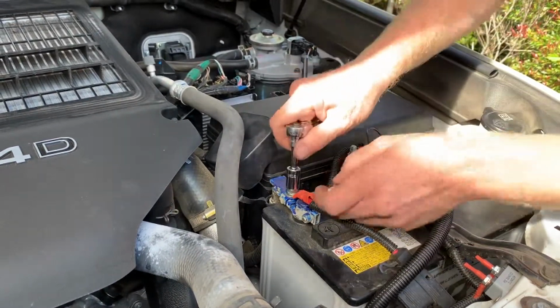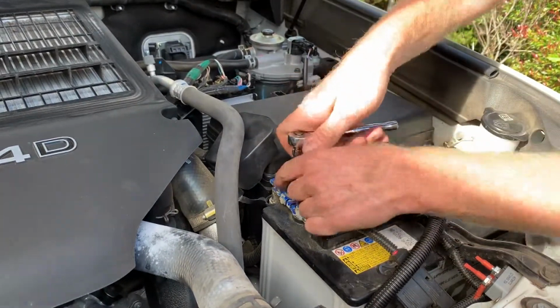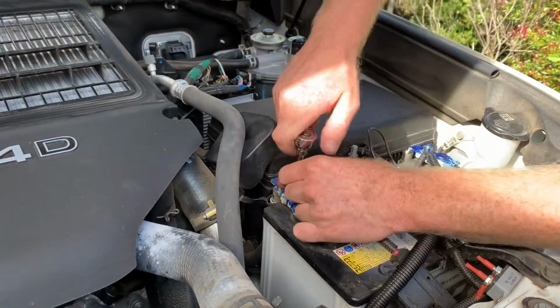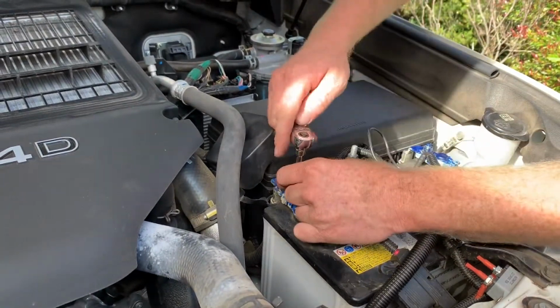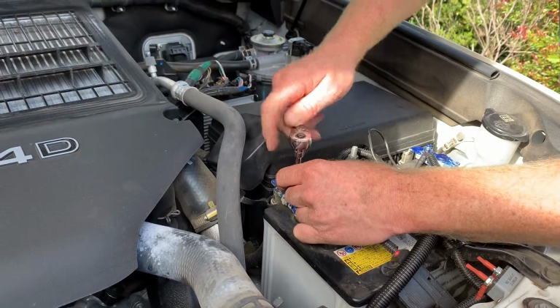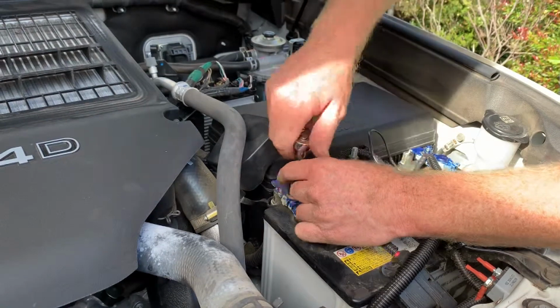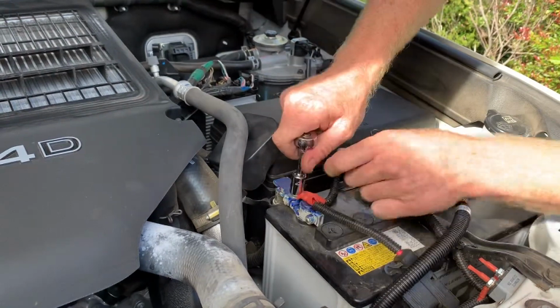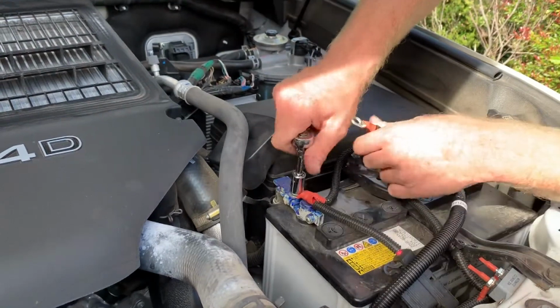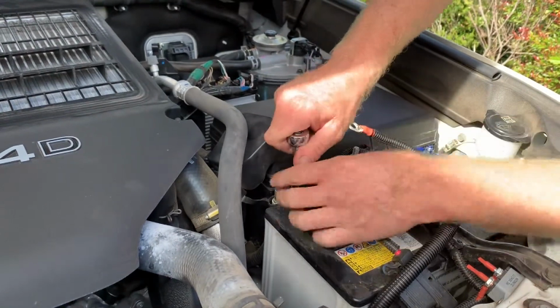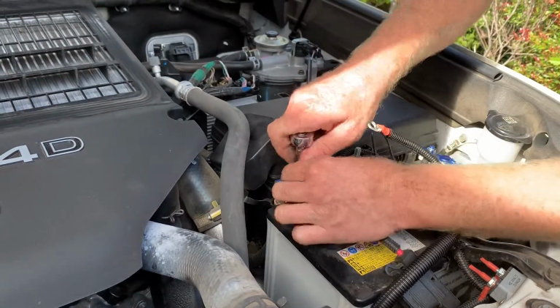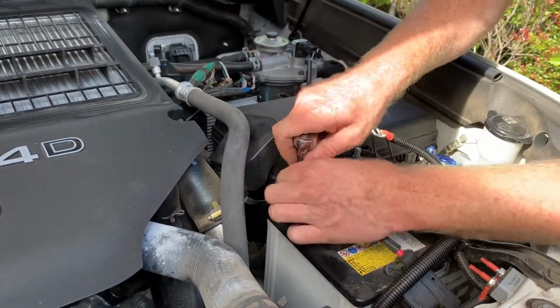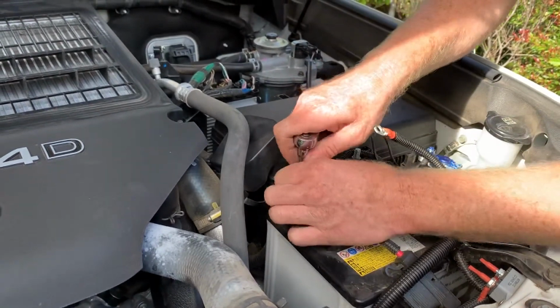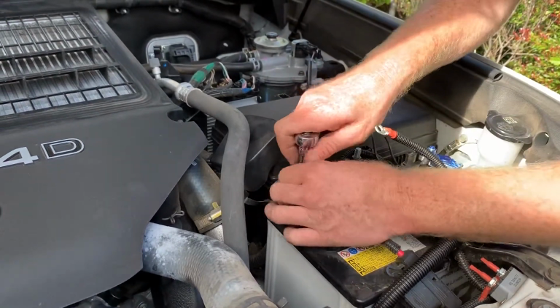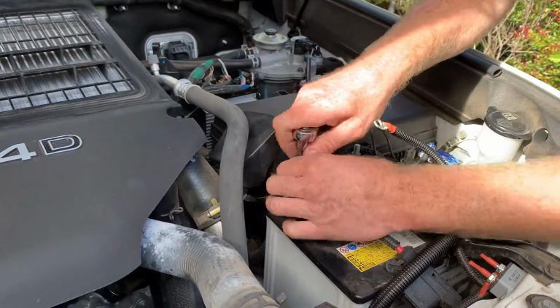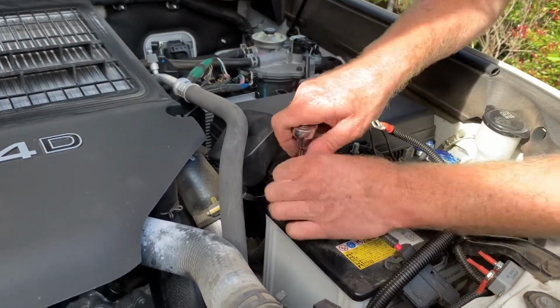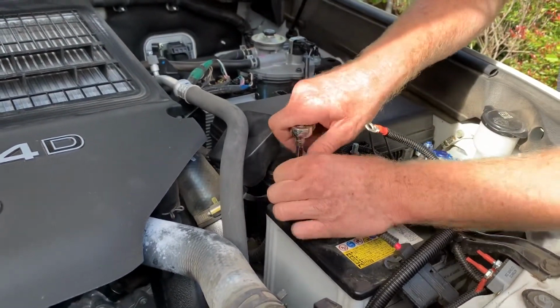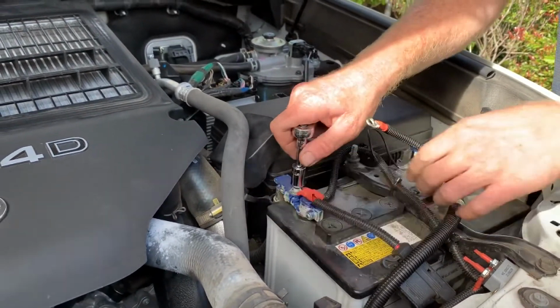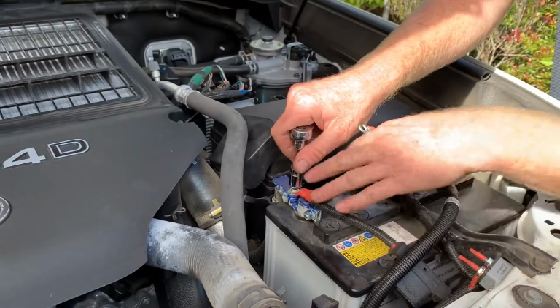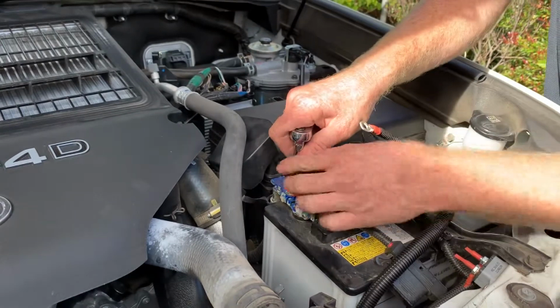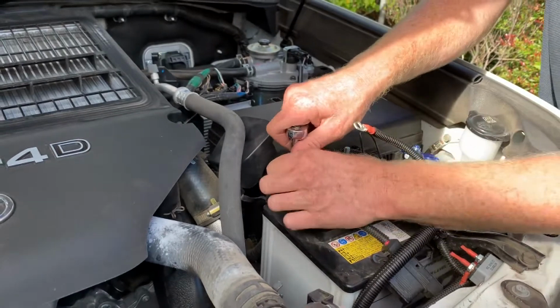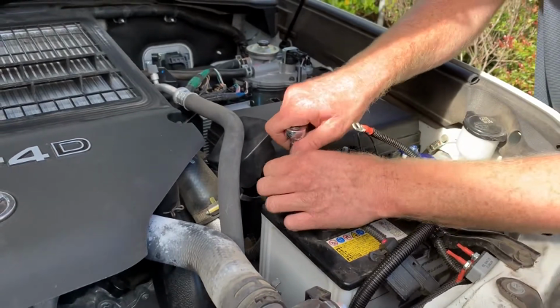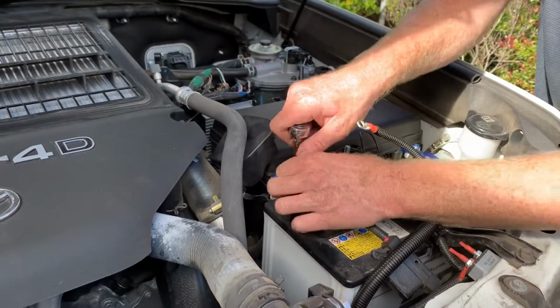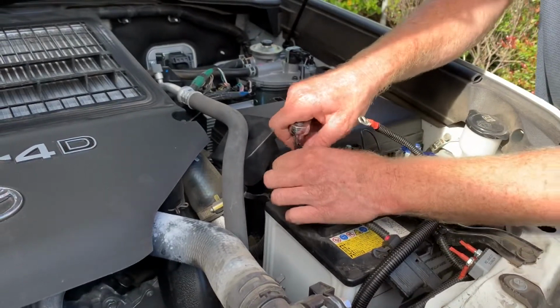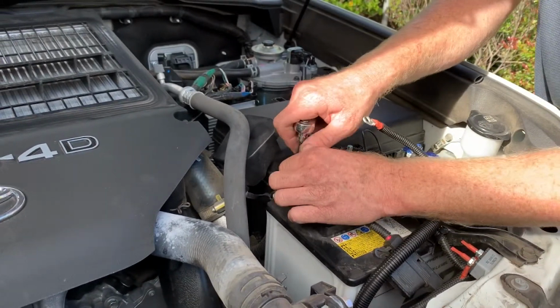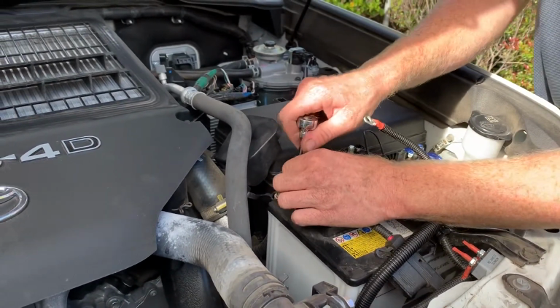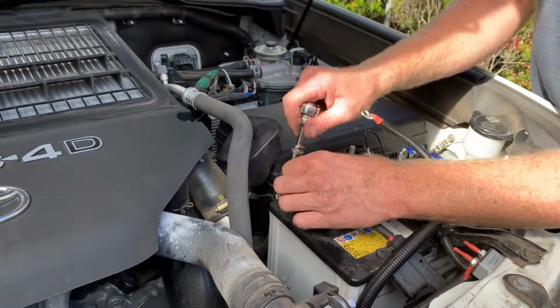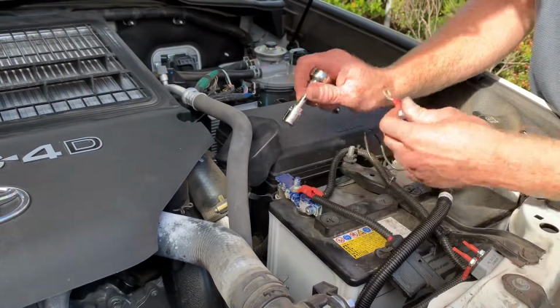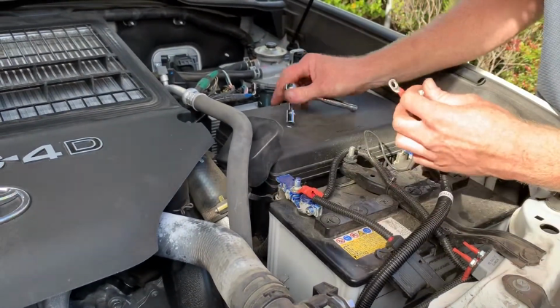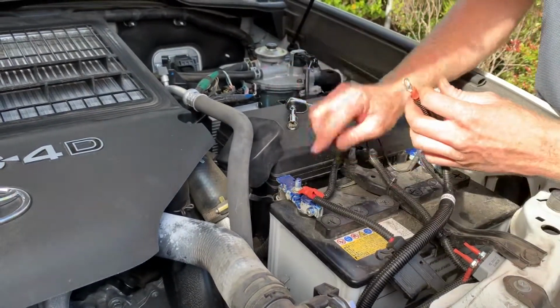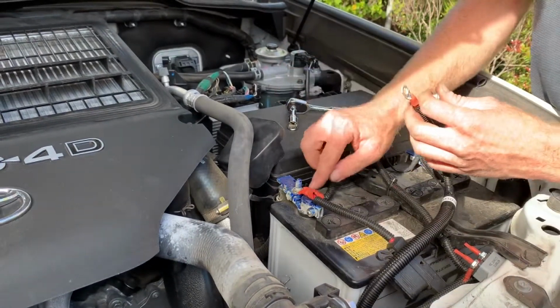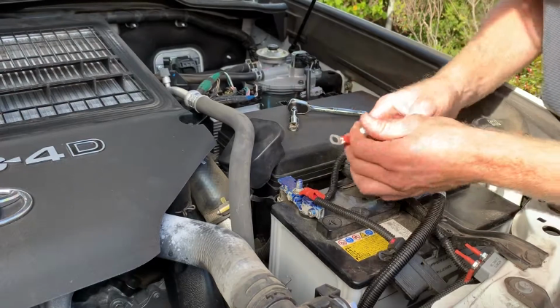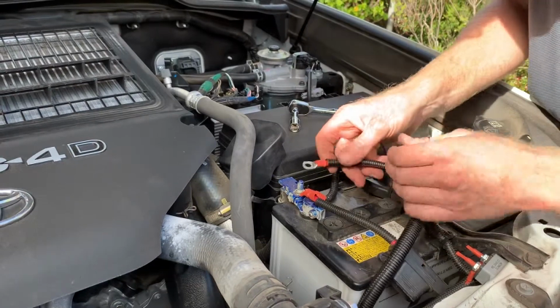And same for the positive — take the existing nut off. This vehicle already has some accessories that have been fitted in the past, so these two cables may not be on yours.